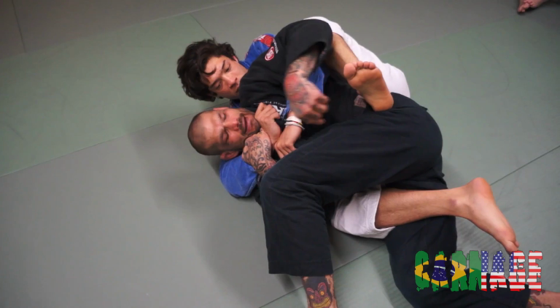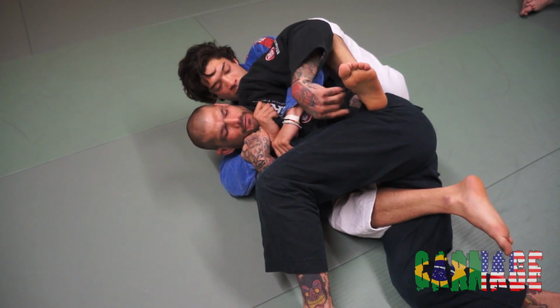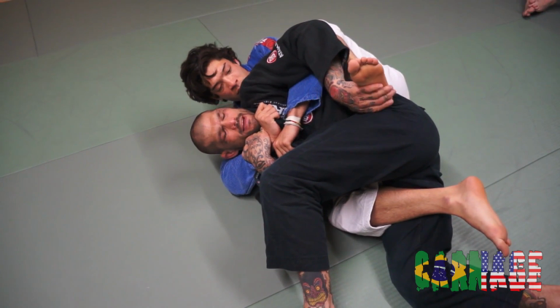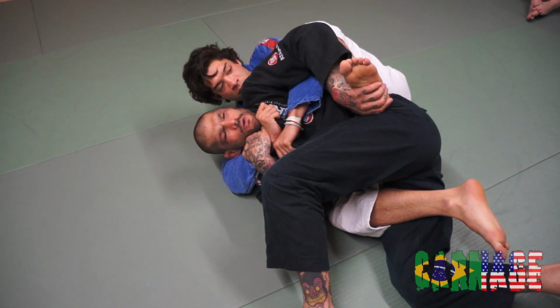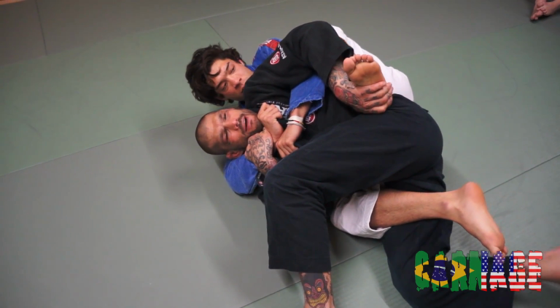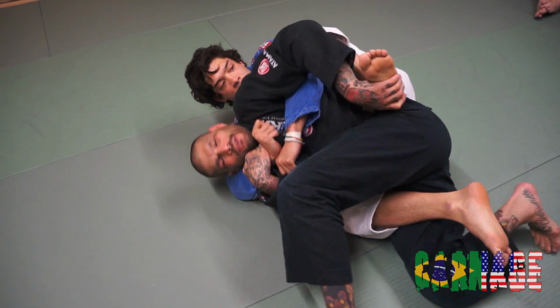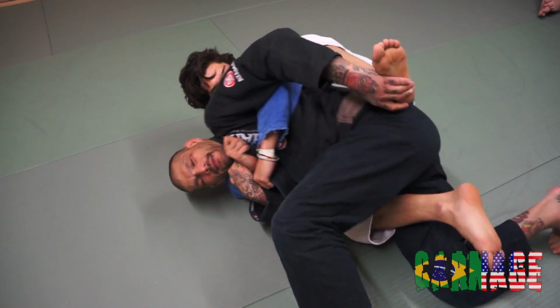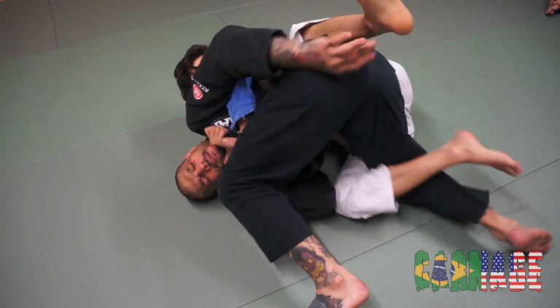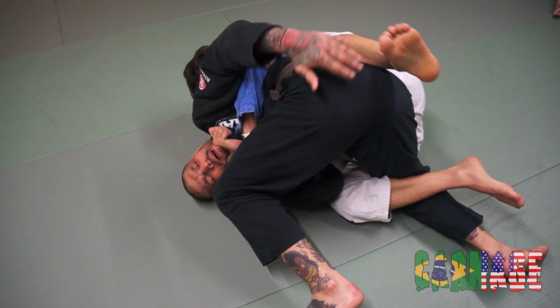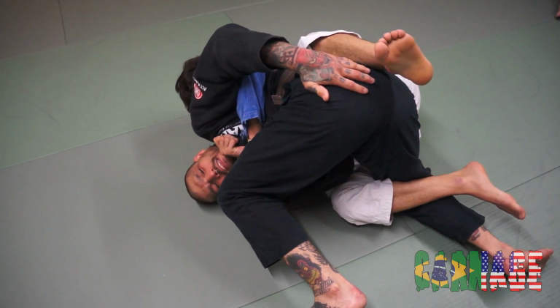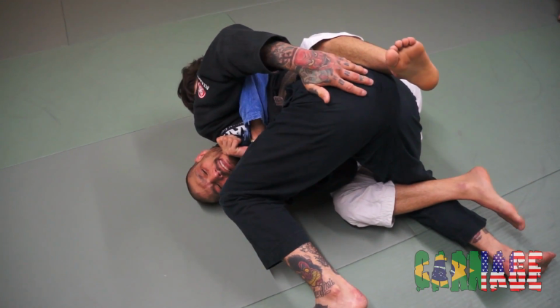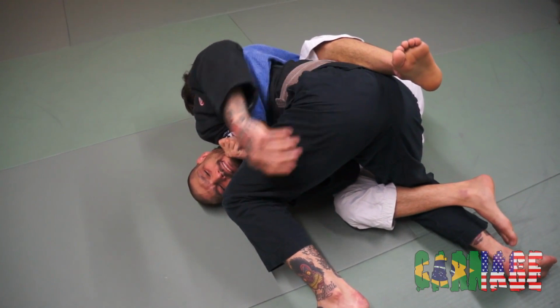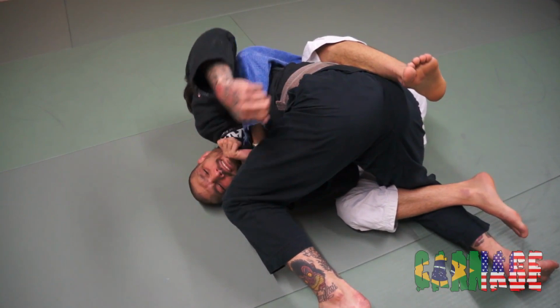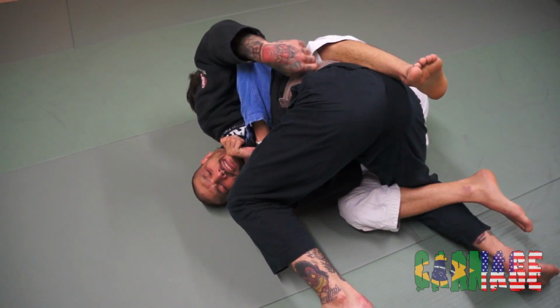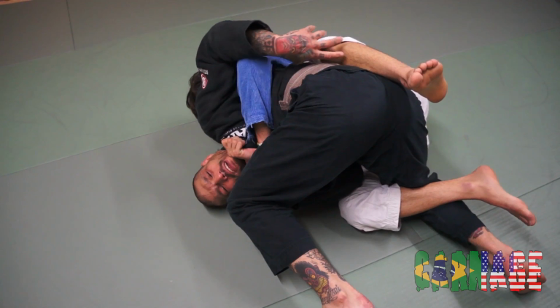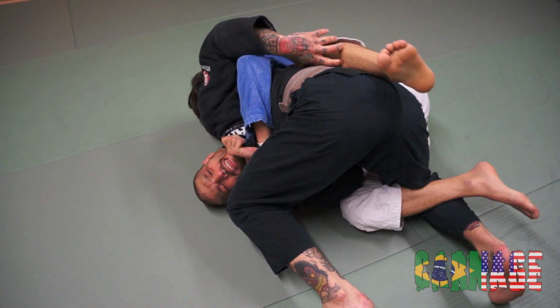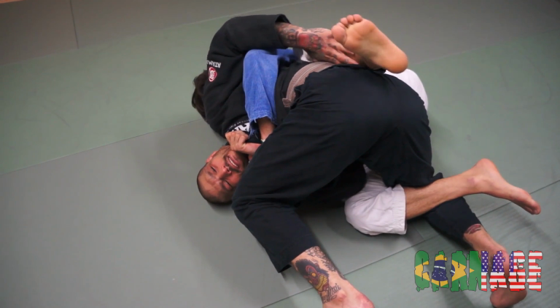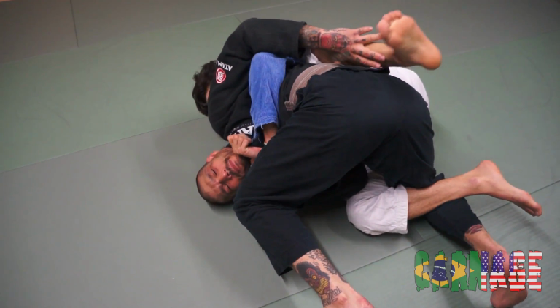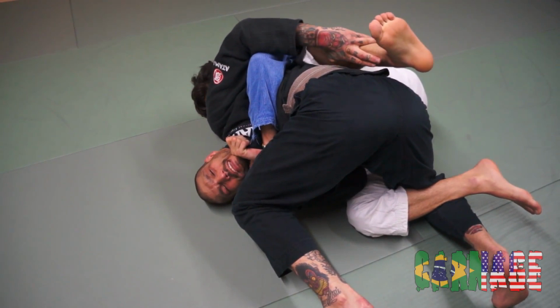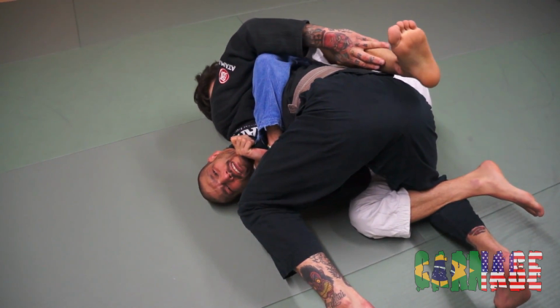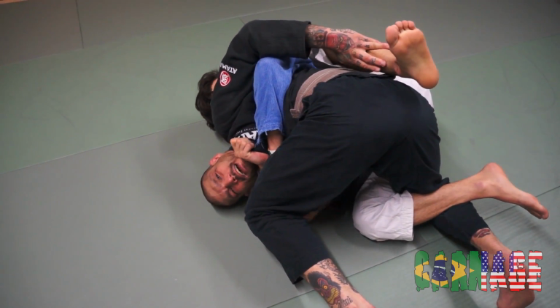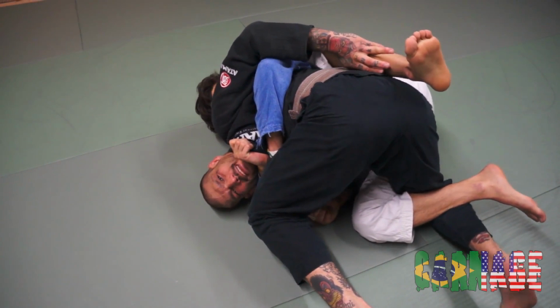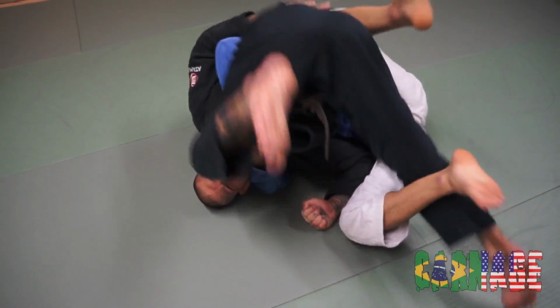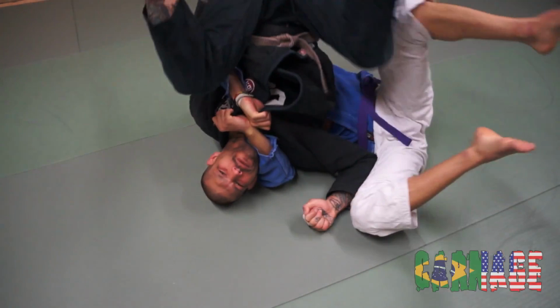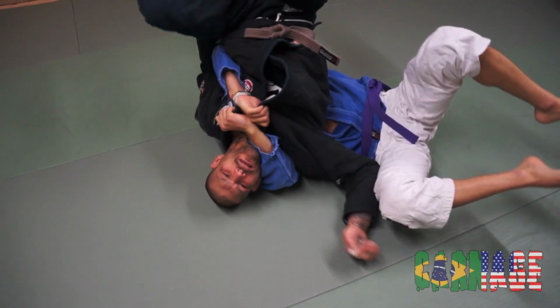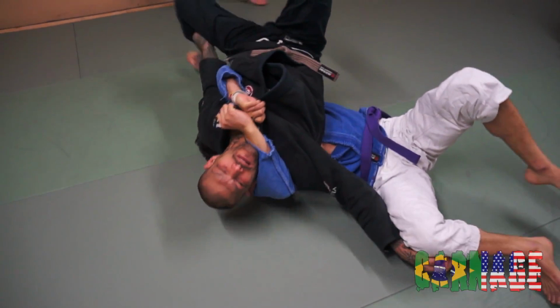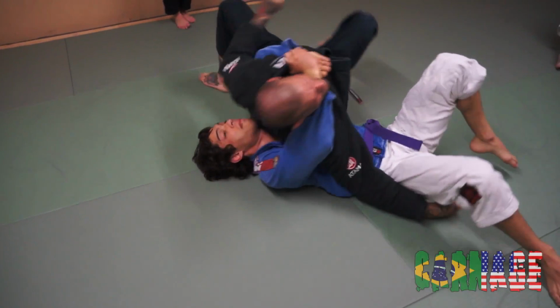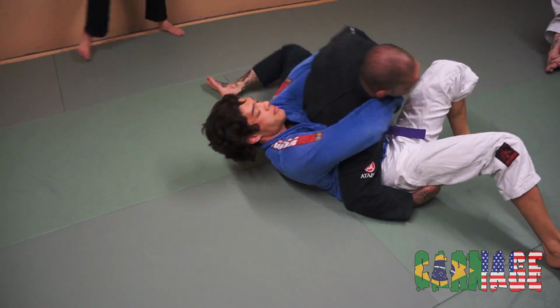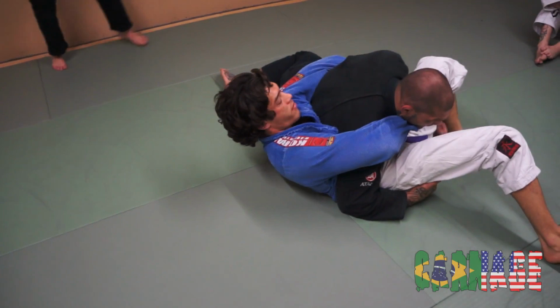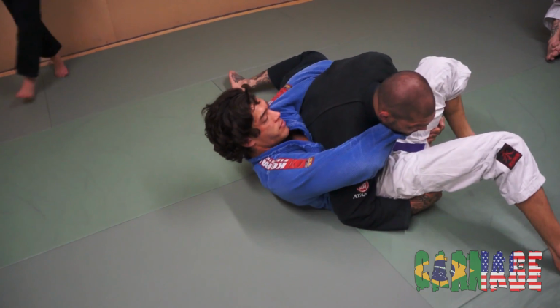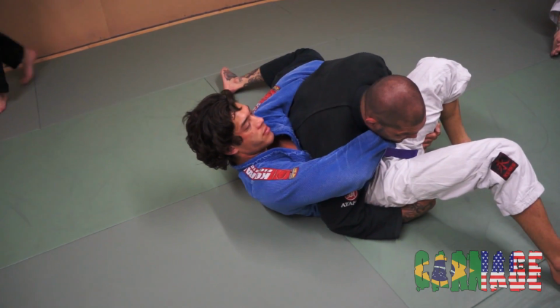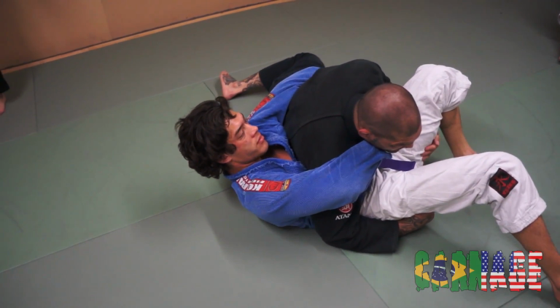From here, what I want to do is get my hips up high, just like this. My hips are high, I'm going to keep this leg down. I'm just going to kick up and land on the other side of him.